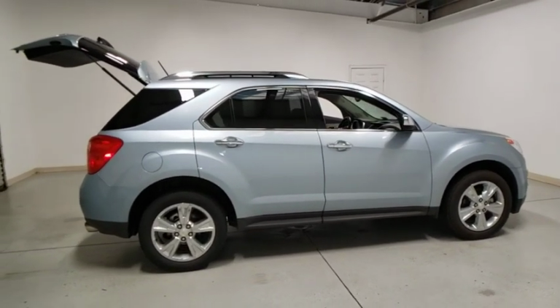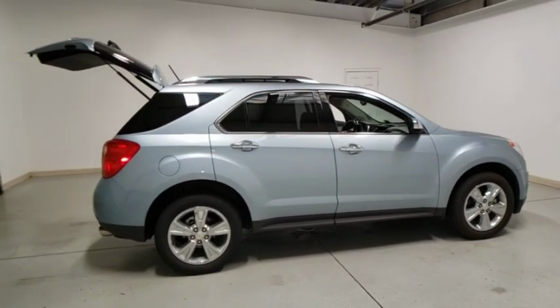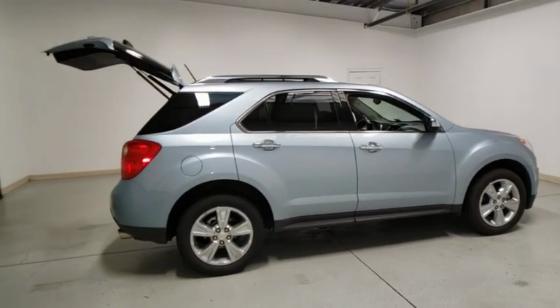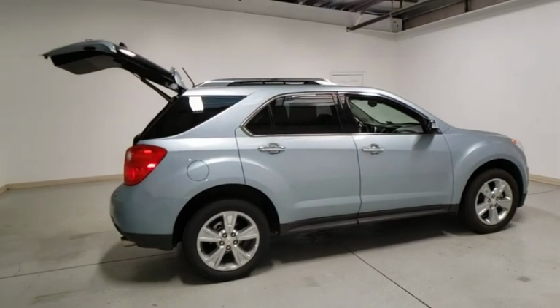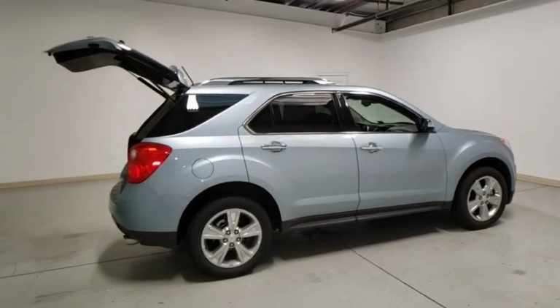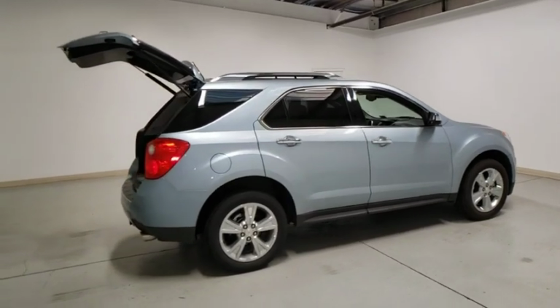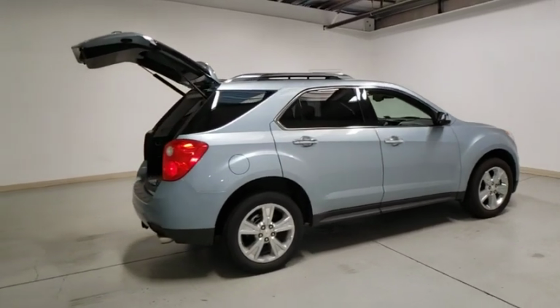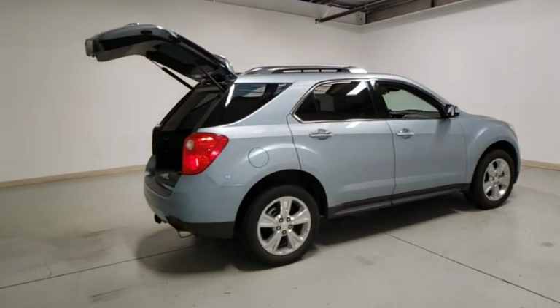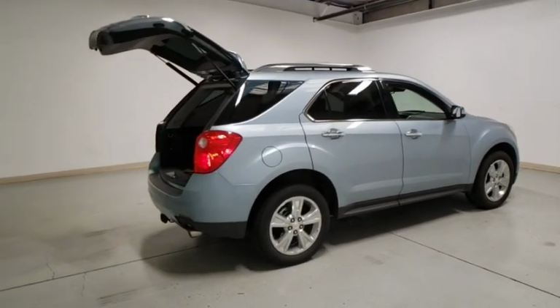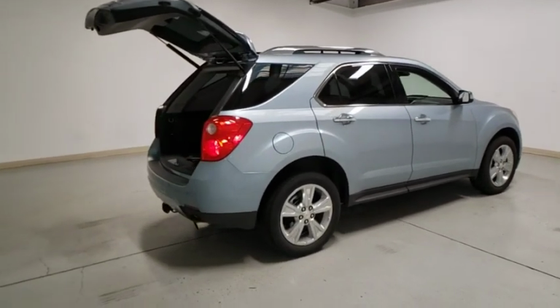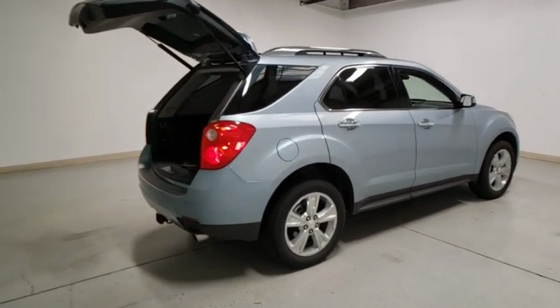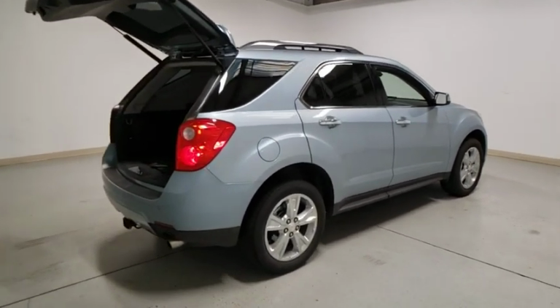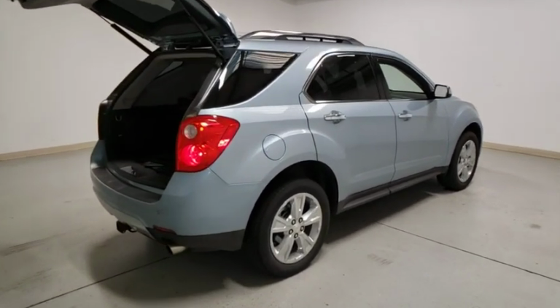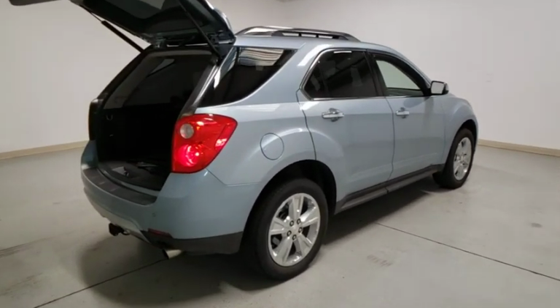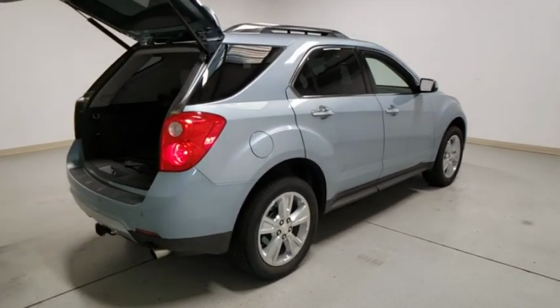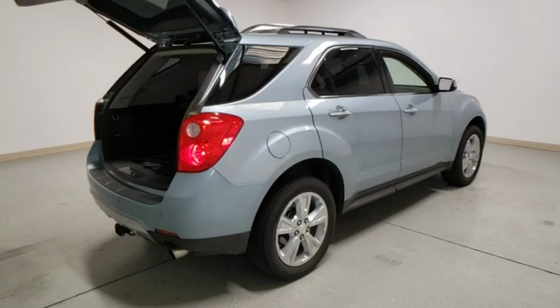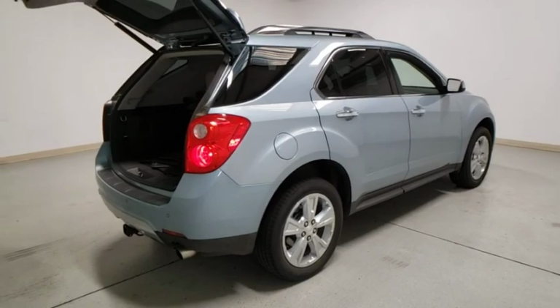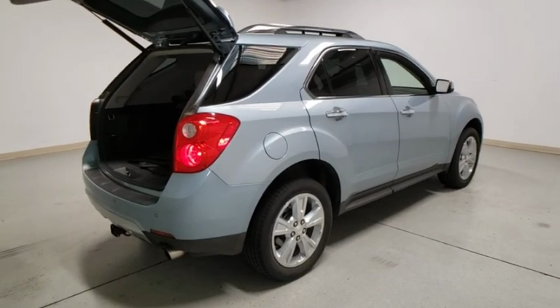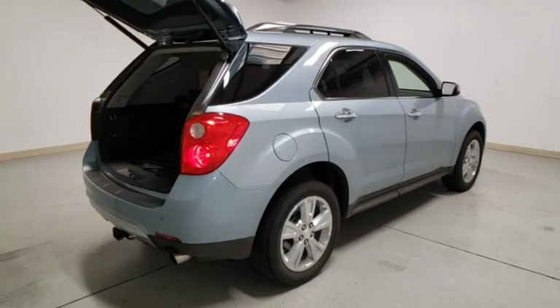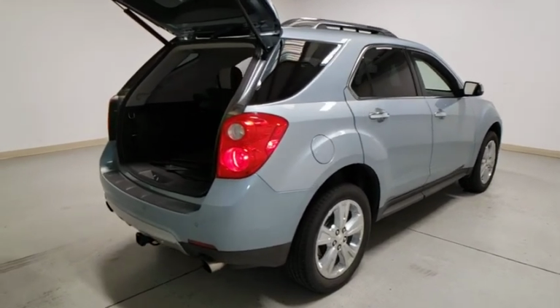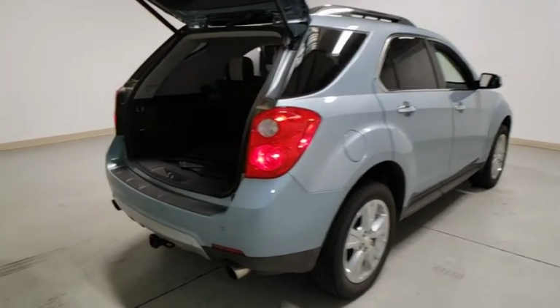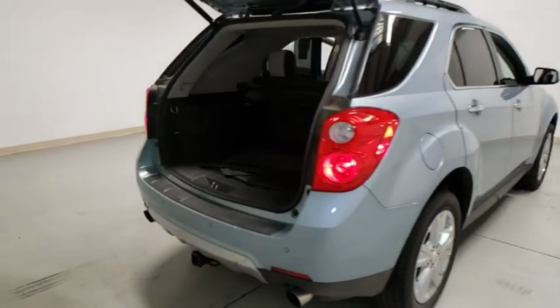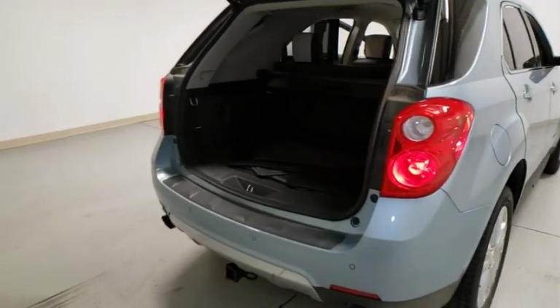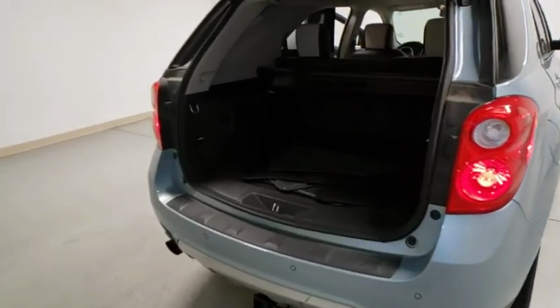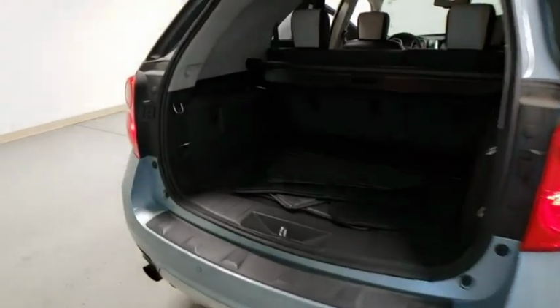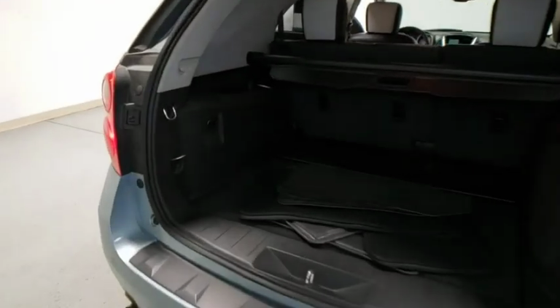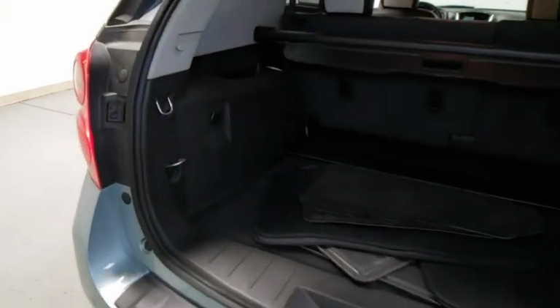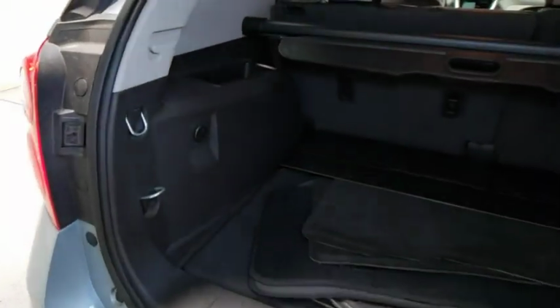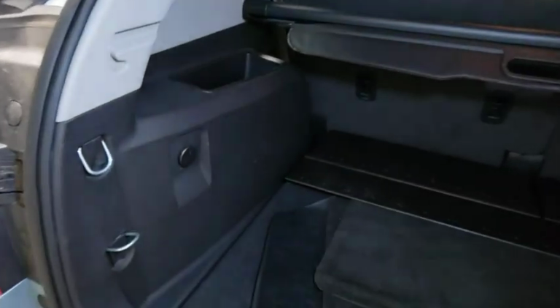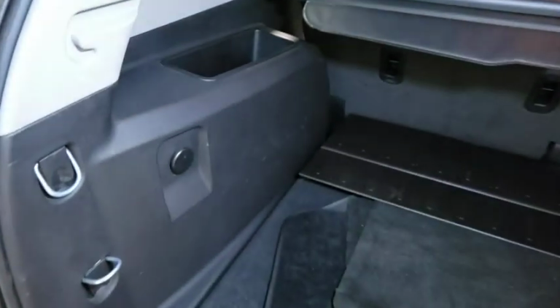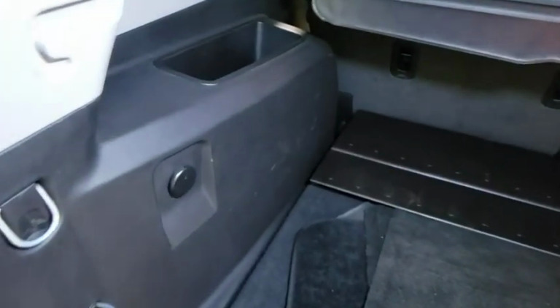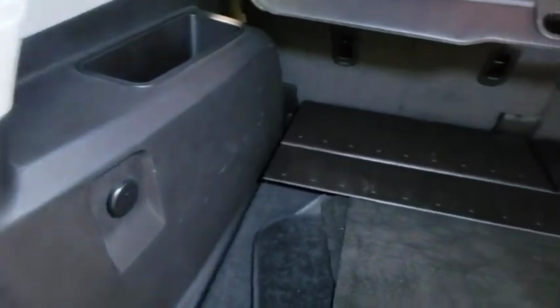Power liftgate, remote start, lane departure warning, power passenger seat, traction control, Bluetooth, dual airbags, alloy wheels, power steering, four-wheel disc brakes, universal garage door opener, eight speakers.